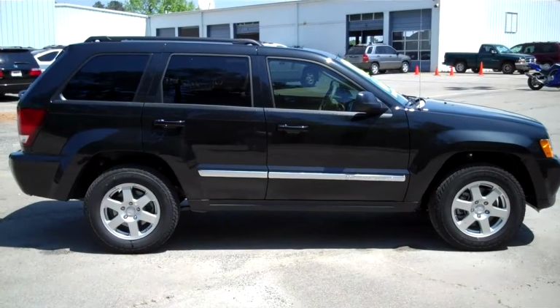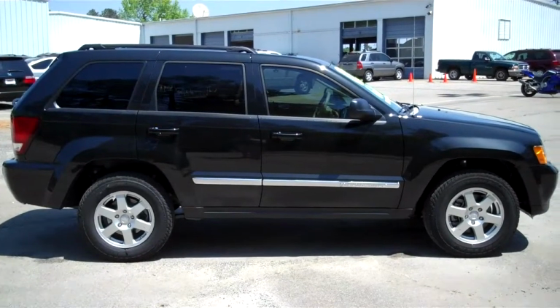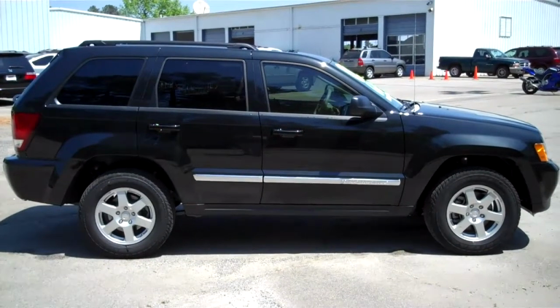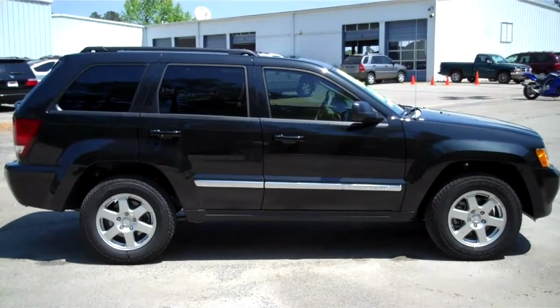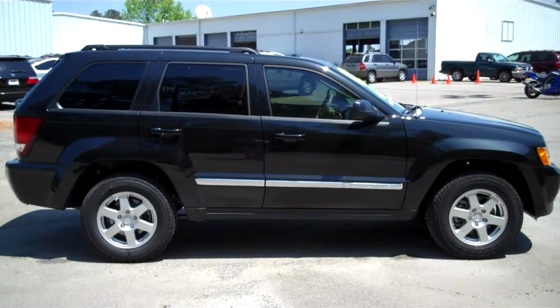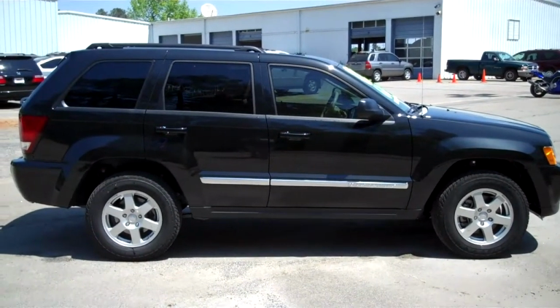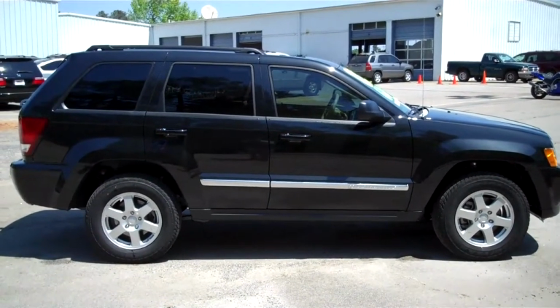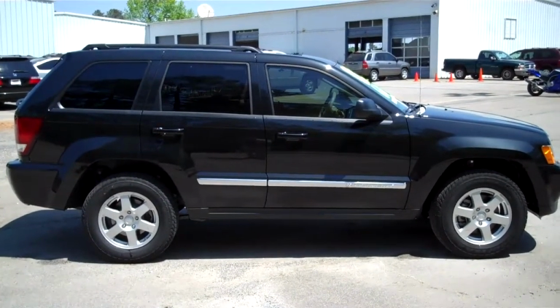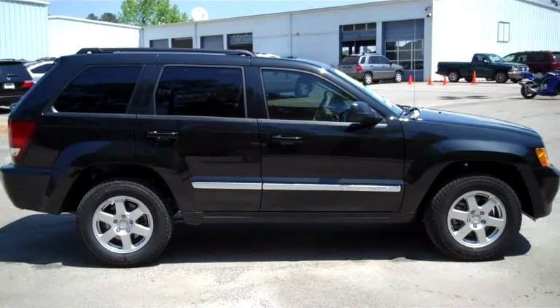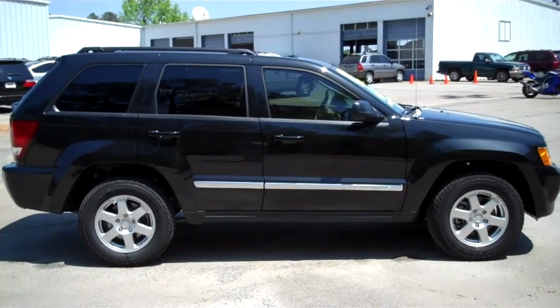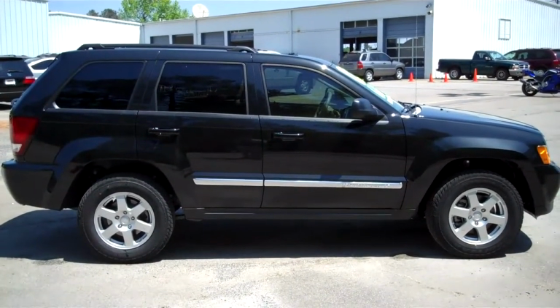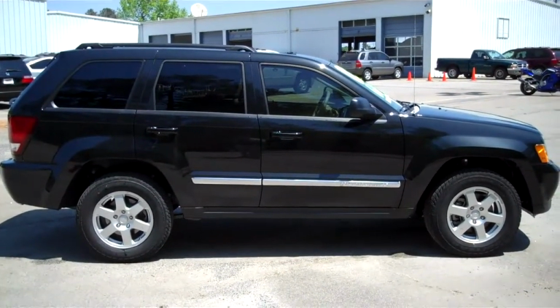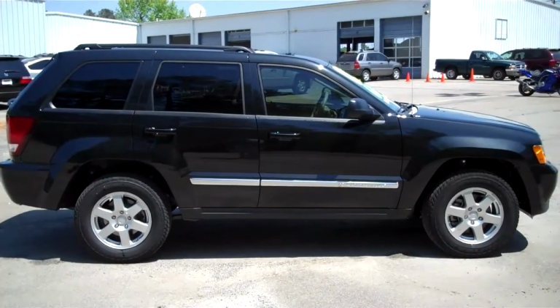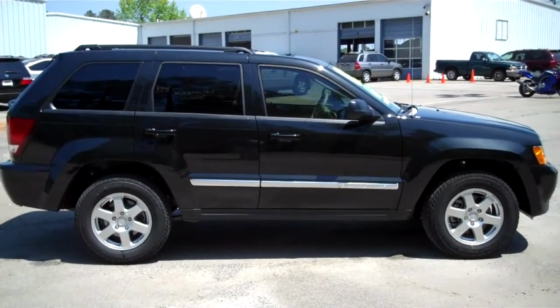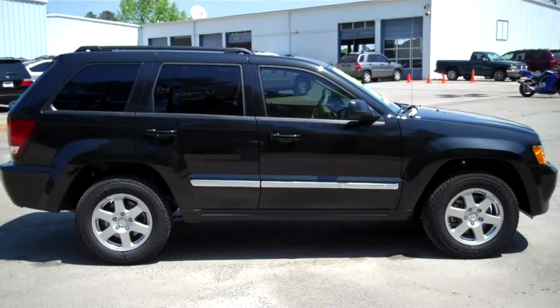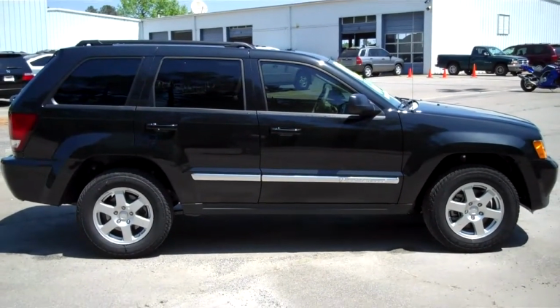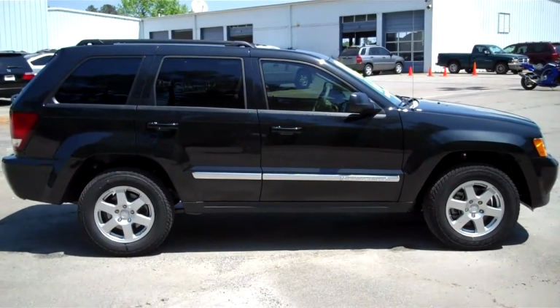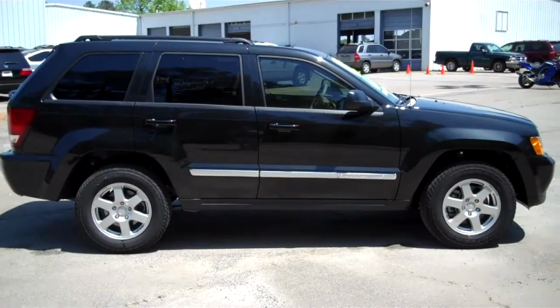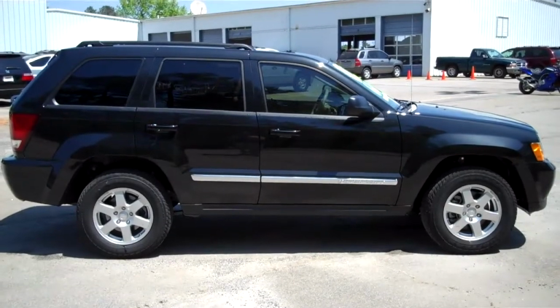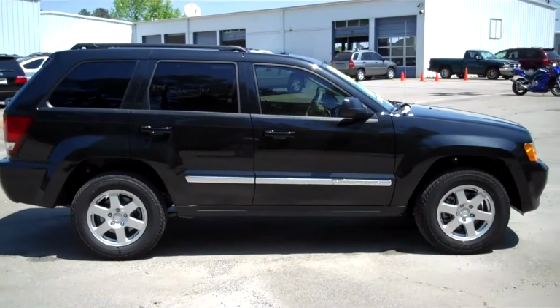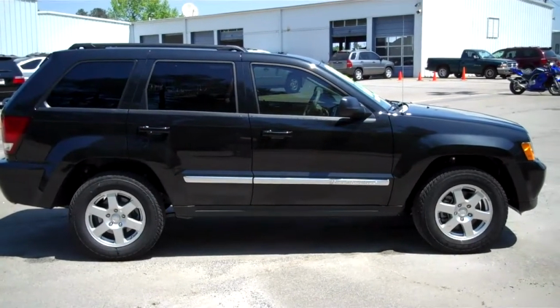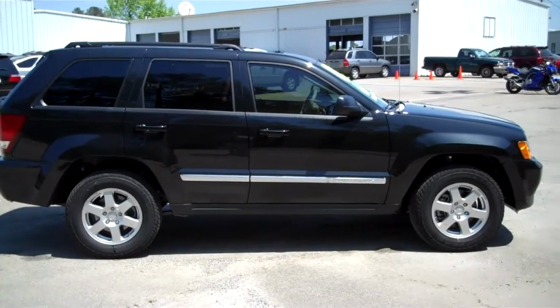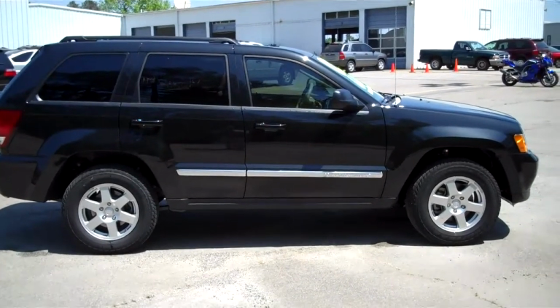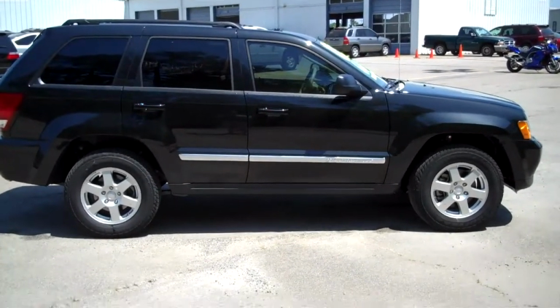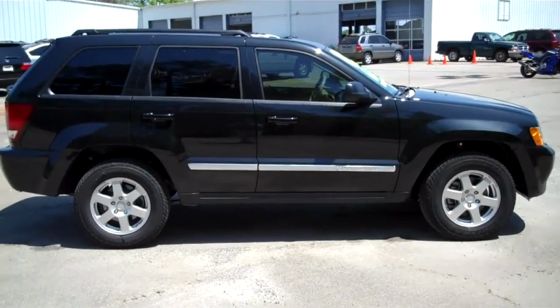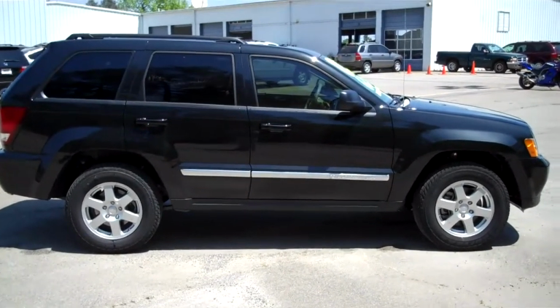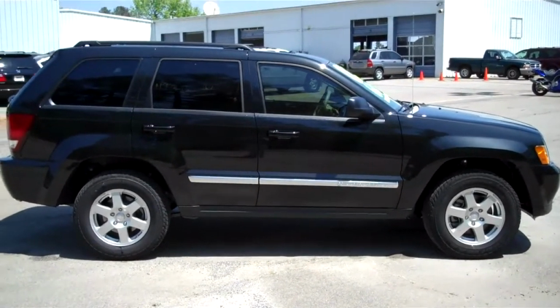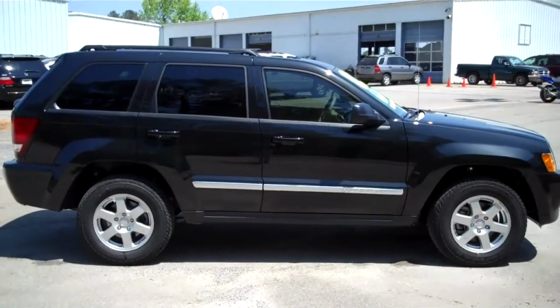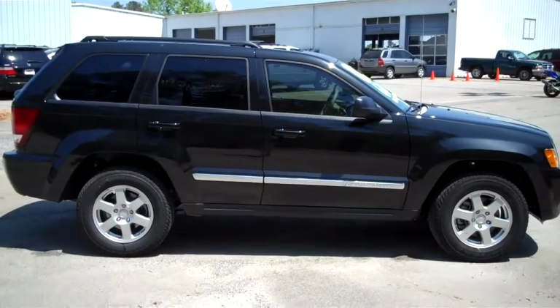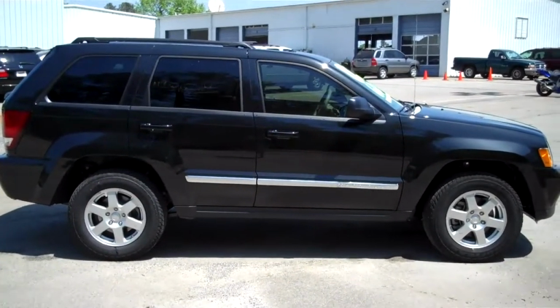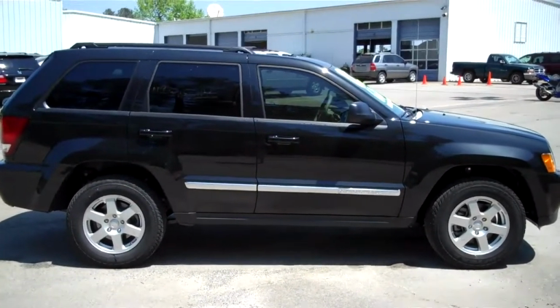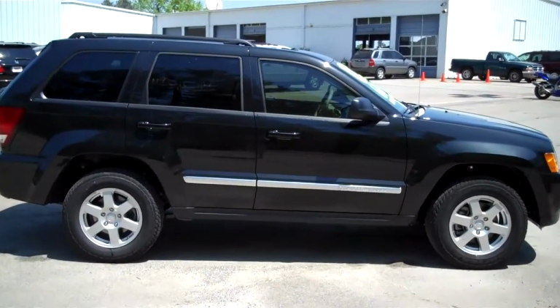Hello, Richie Lewis here at Chronic Chrysler Dodge Jeep in Griffin, Georgia, here to introduce you to the 2010 Jeep Grand Cherokee.